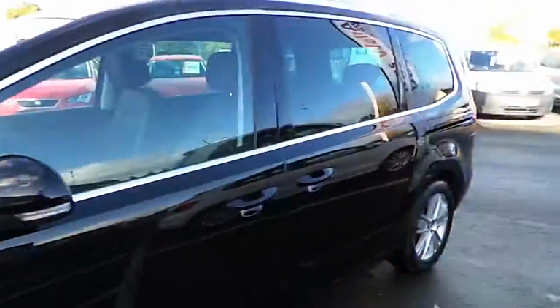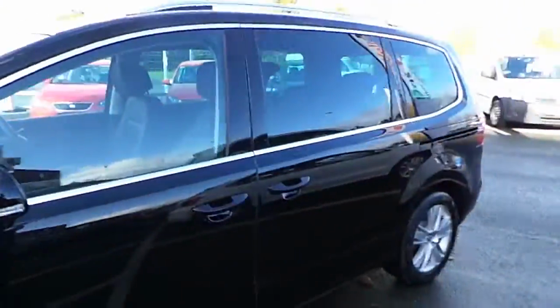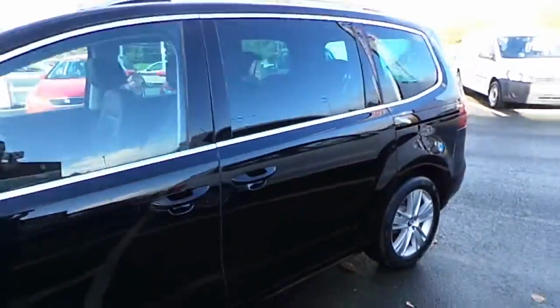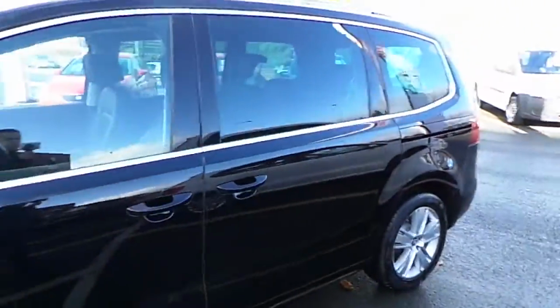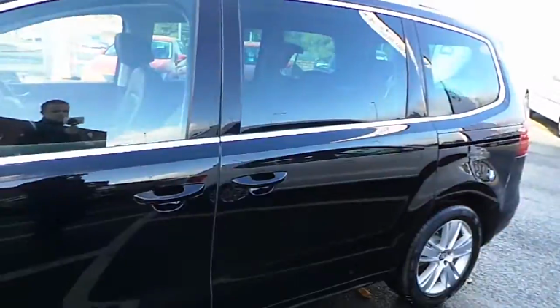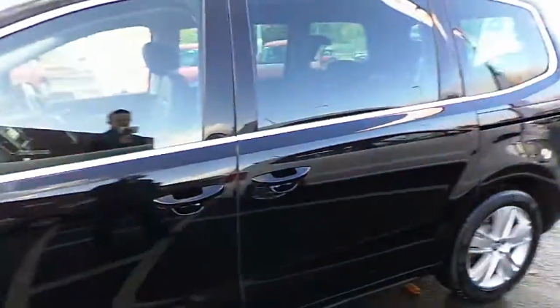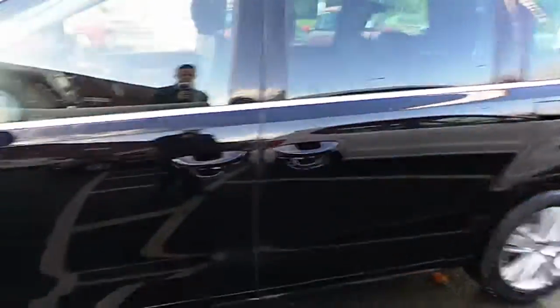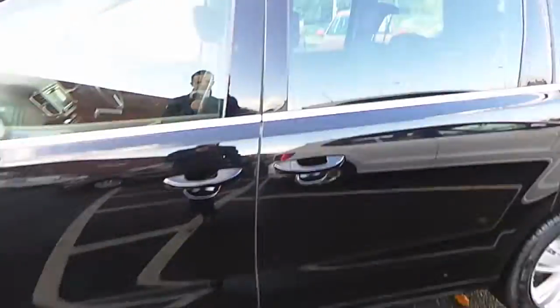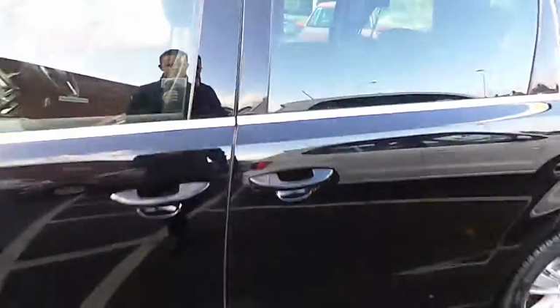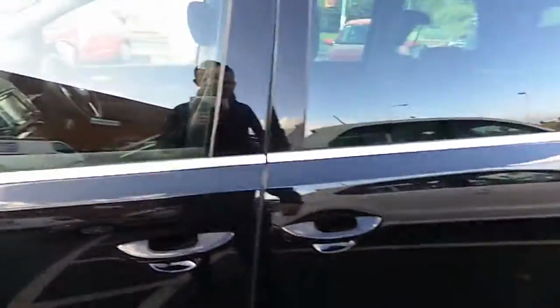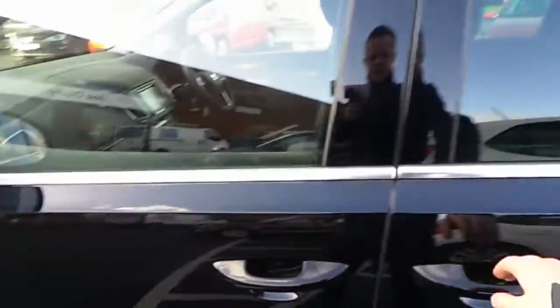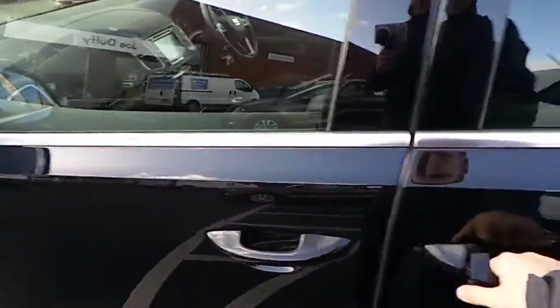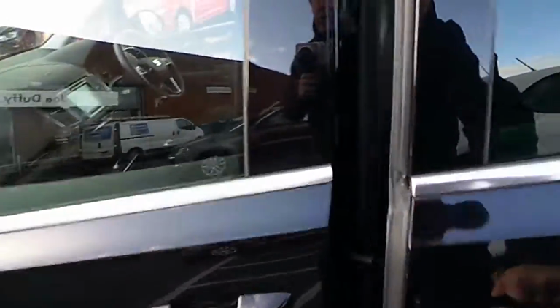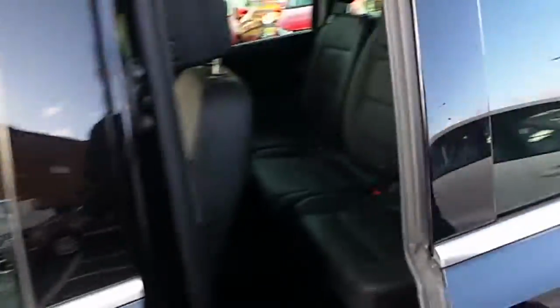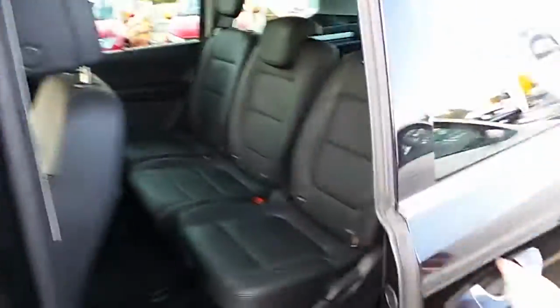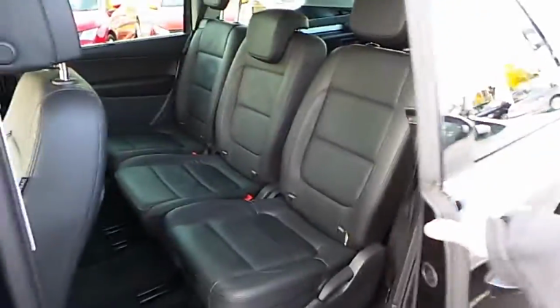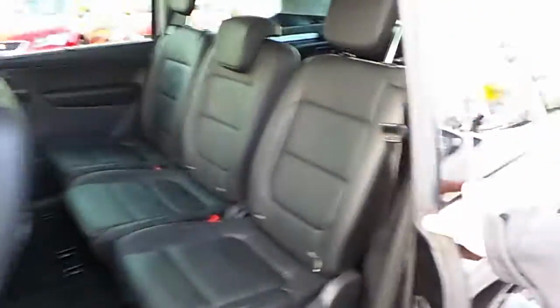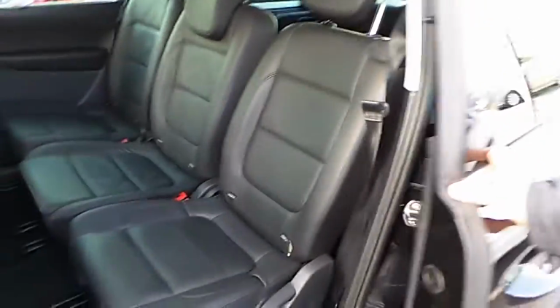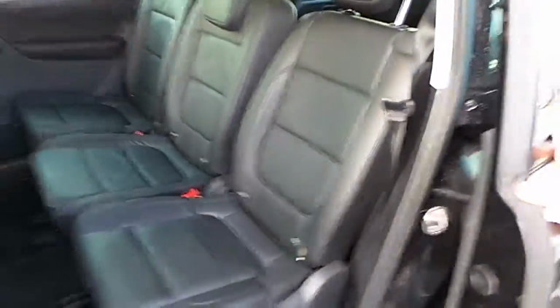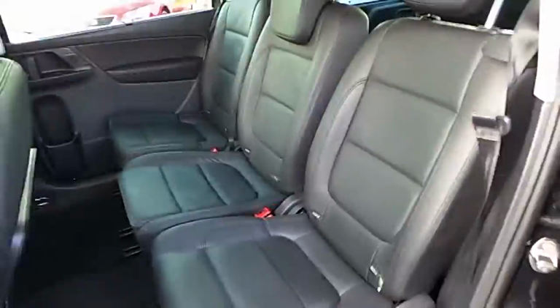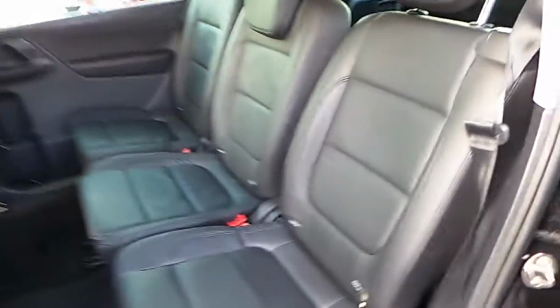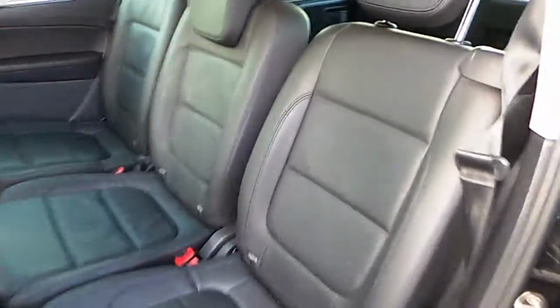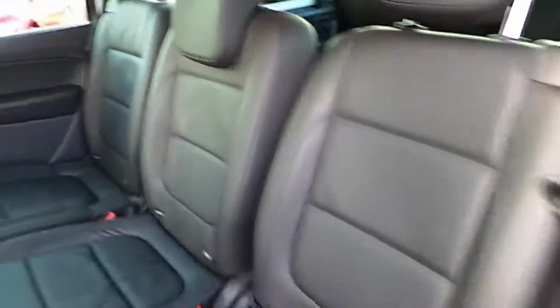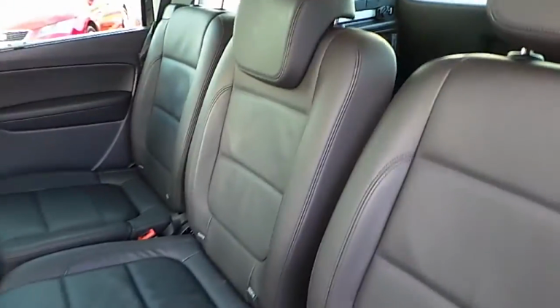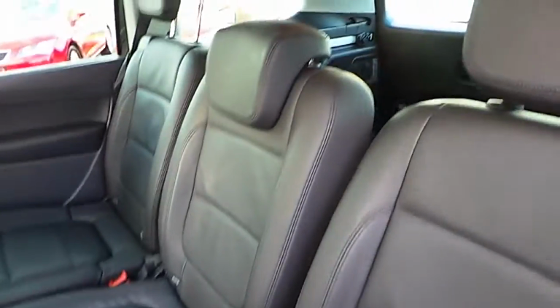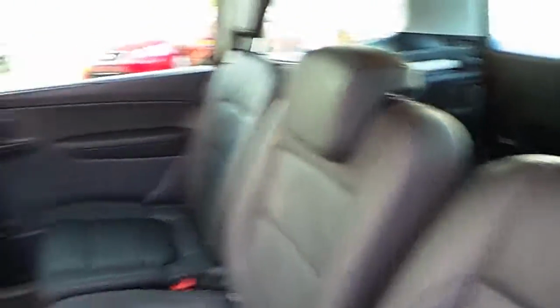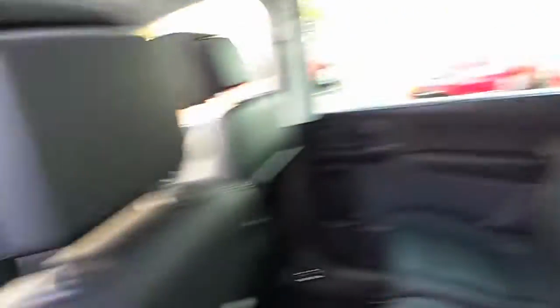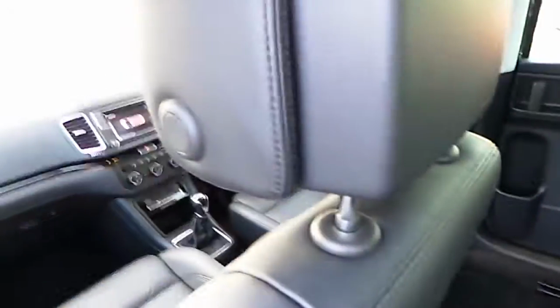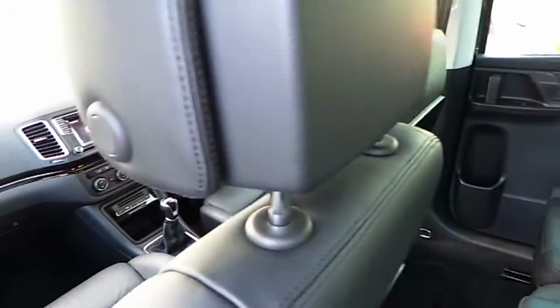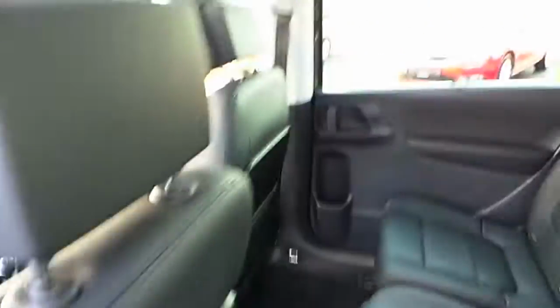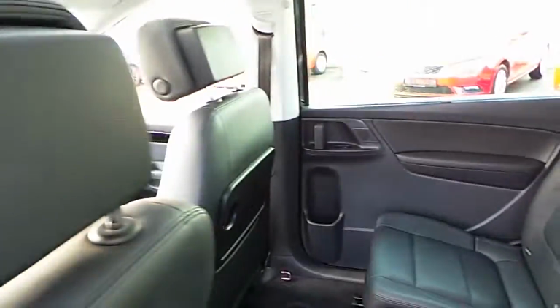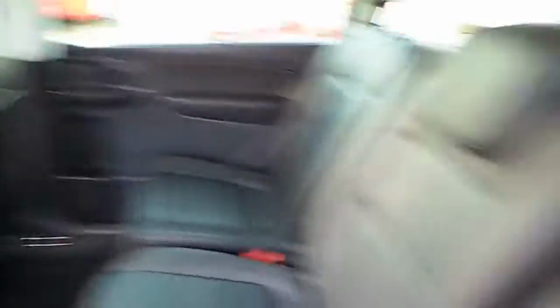The Seat Alhambra is a 7-seater, so as you can see it has a sliding door. You've also got full leather interior throughout the front and back.